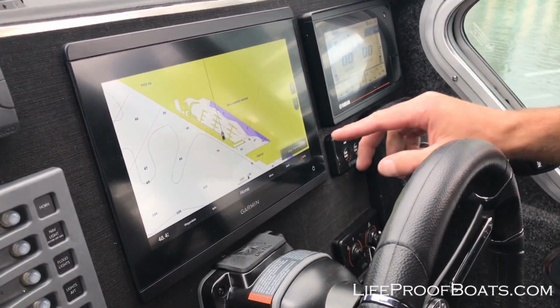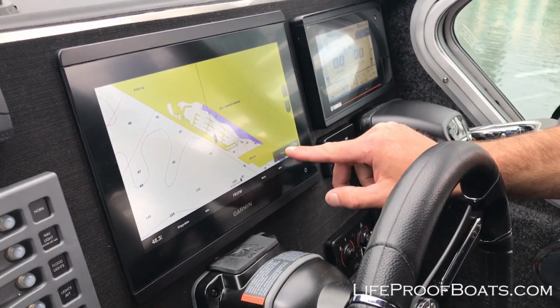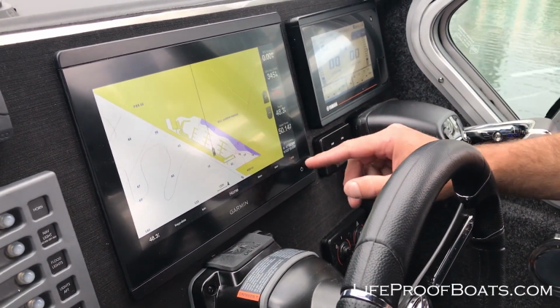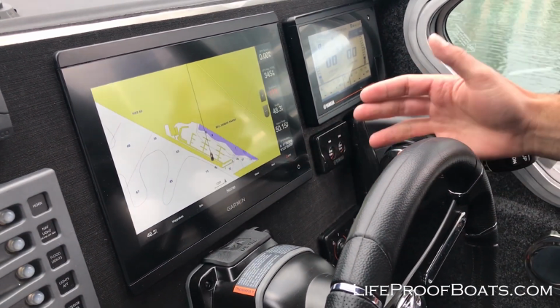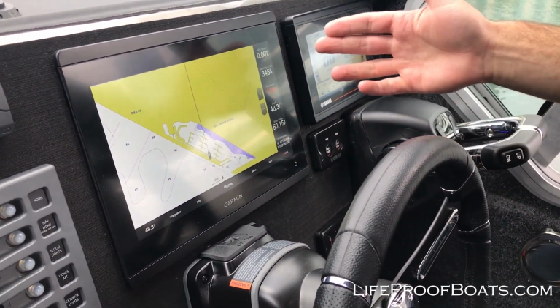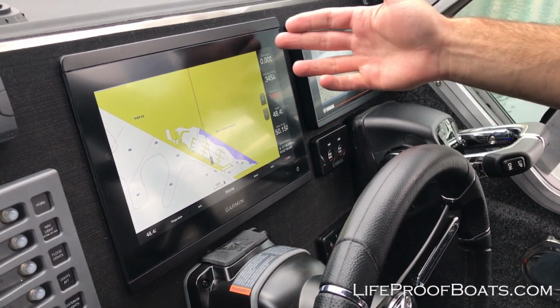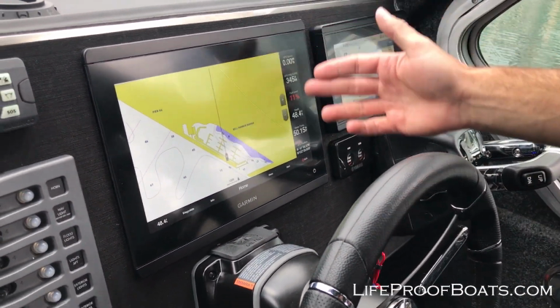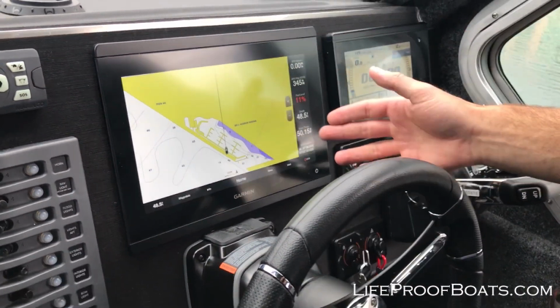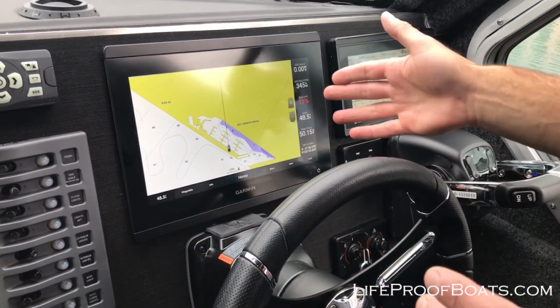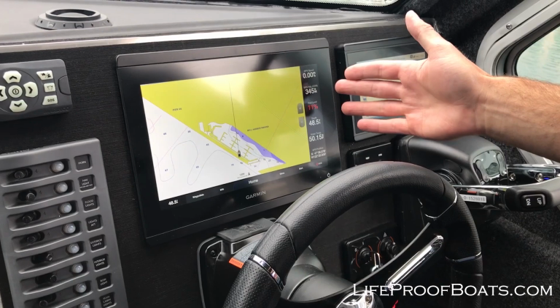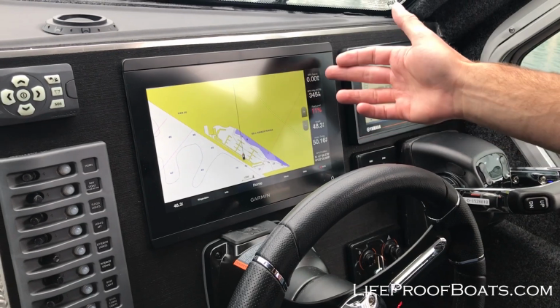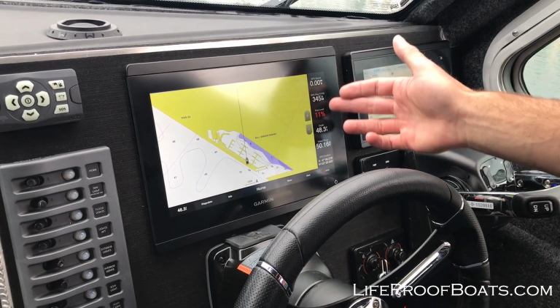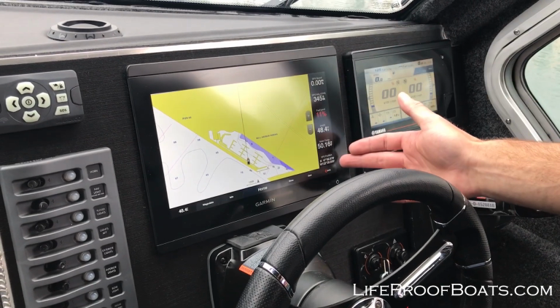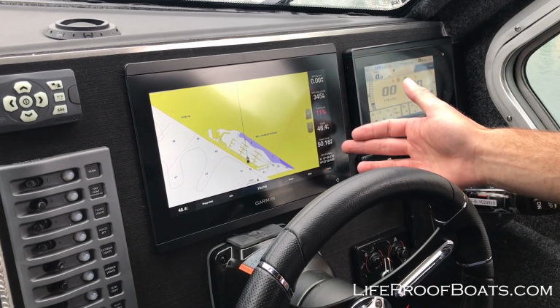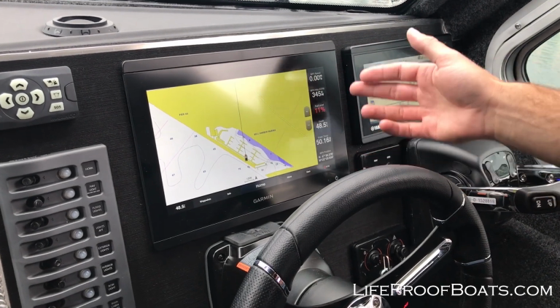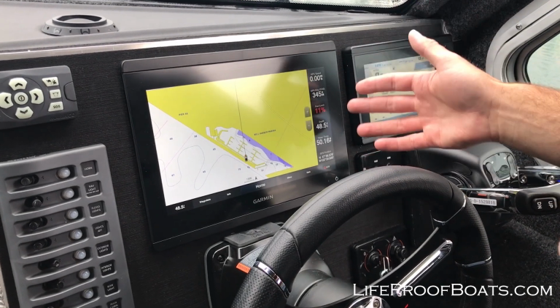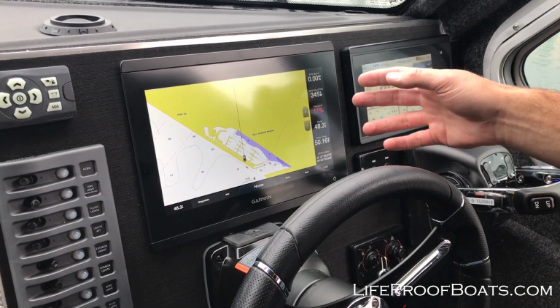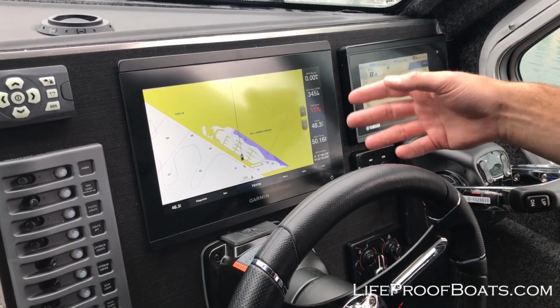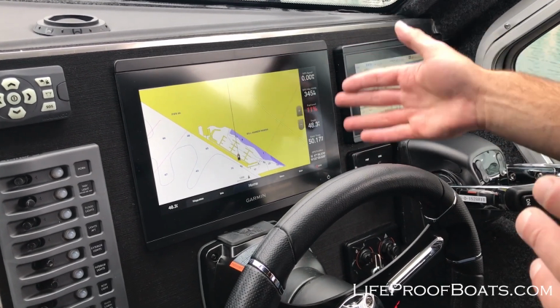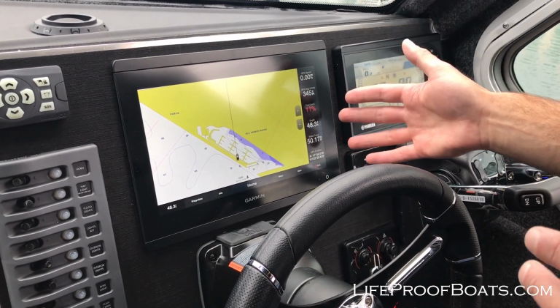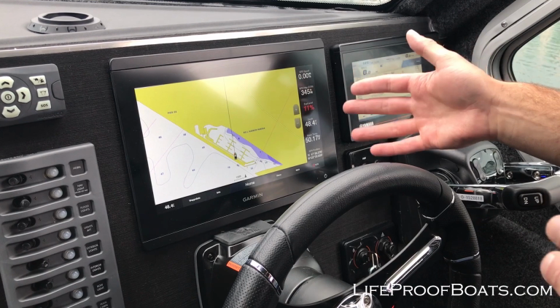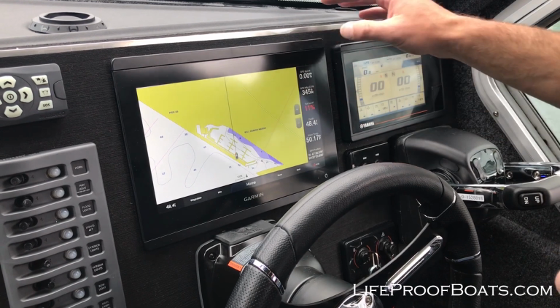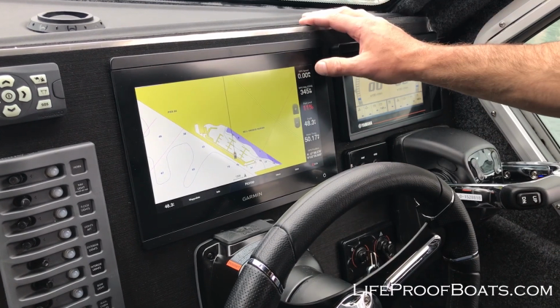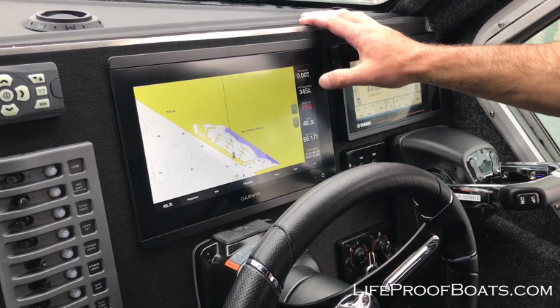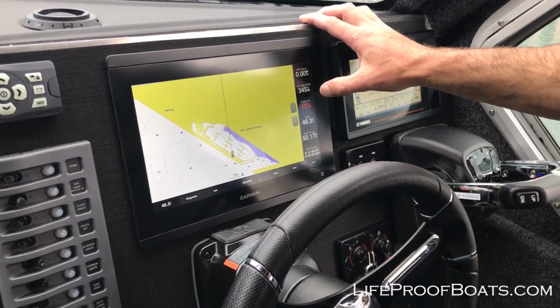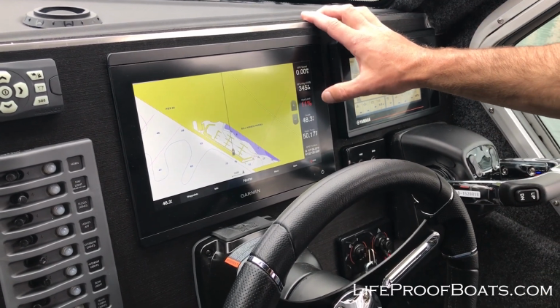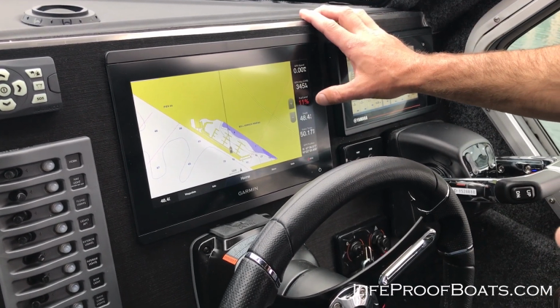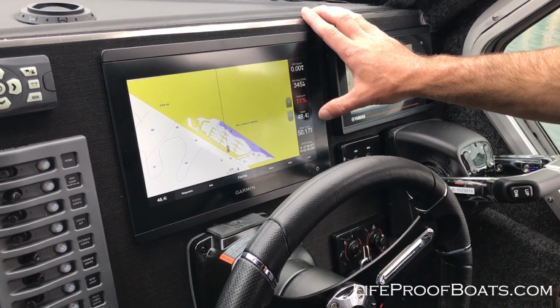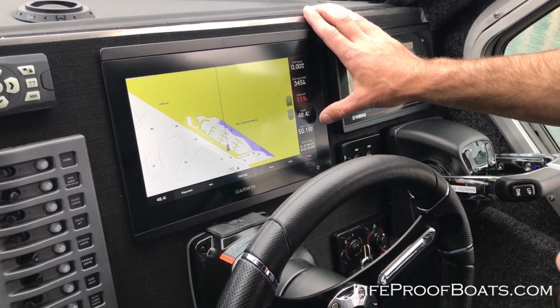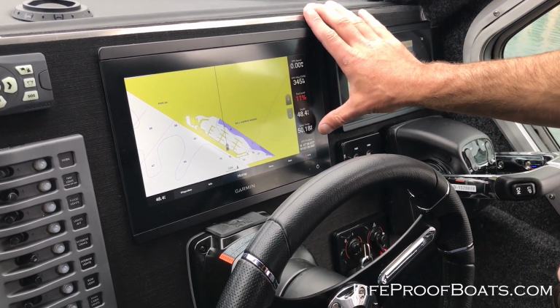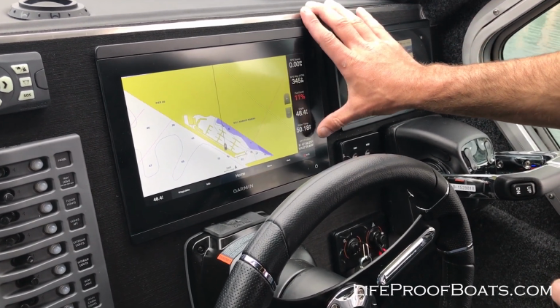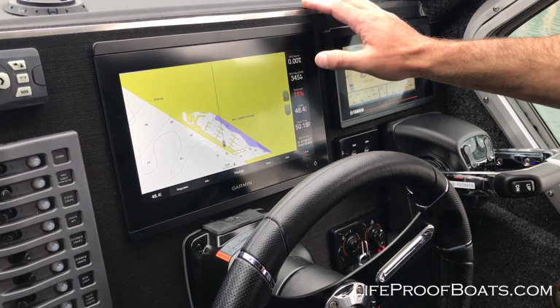One of the first things I'll show you is on the right side of our navigation chart here we've got a shortcut of different data points that it's showing us. We've got GPS speed, heading, fuel level, depth, water temp, and GPS position.